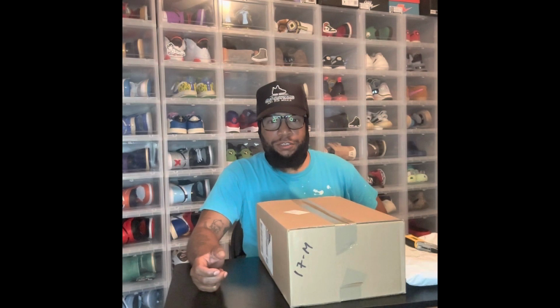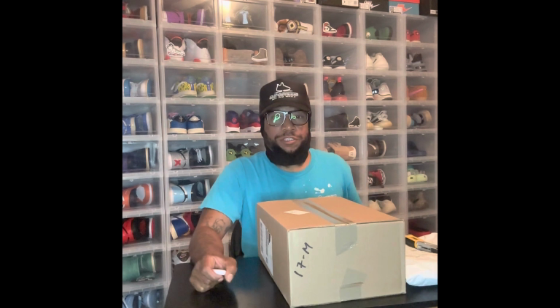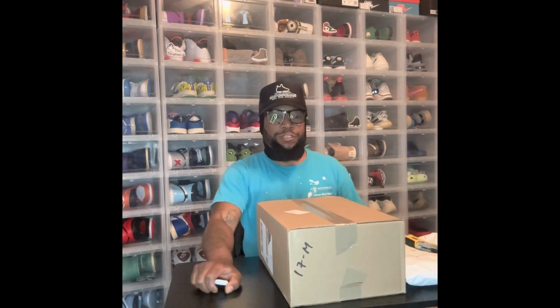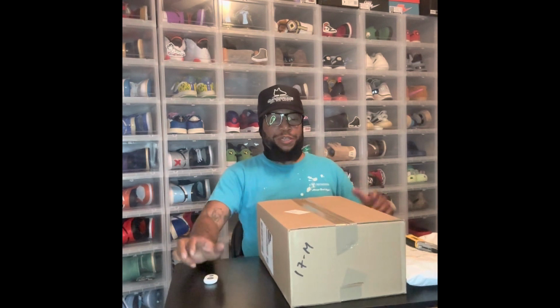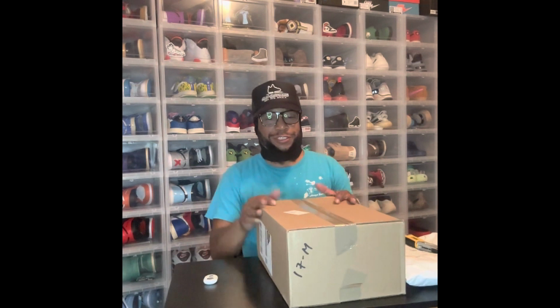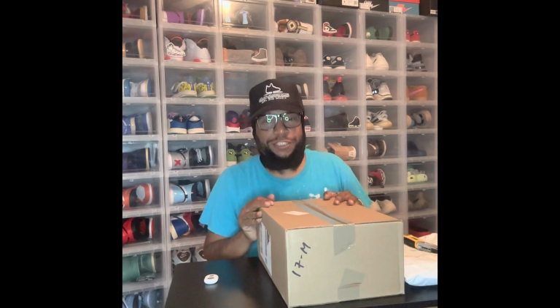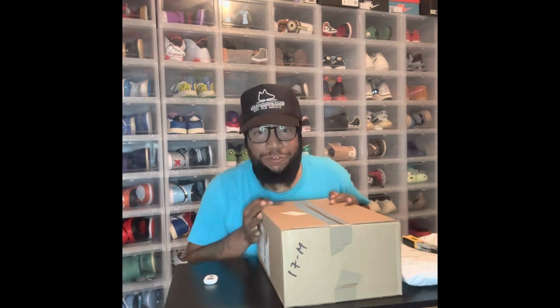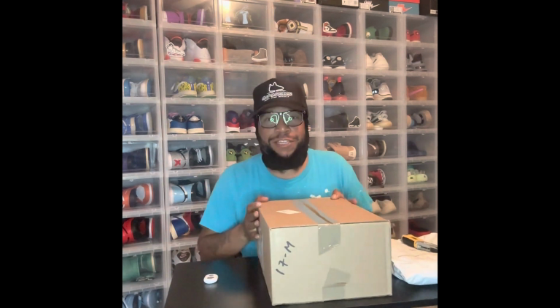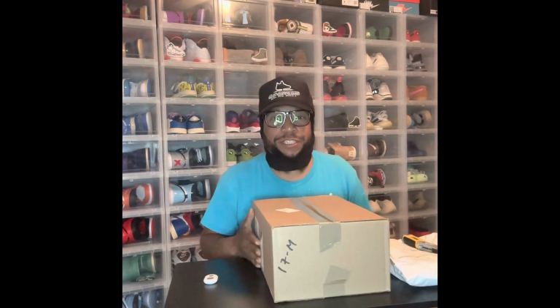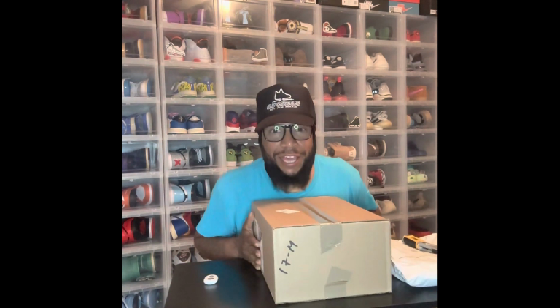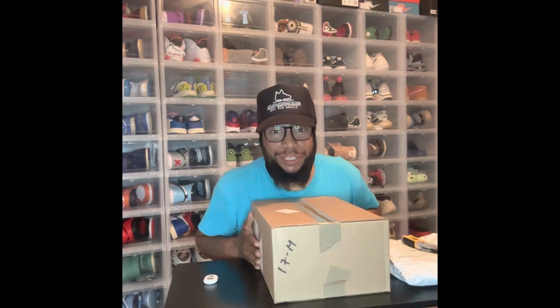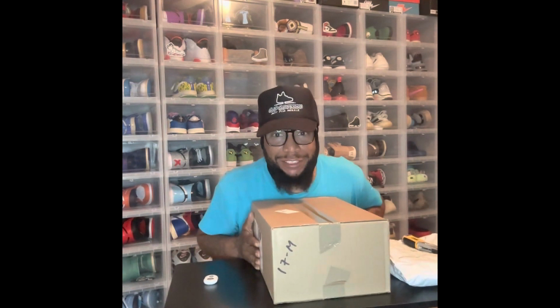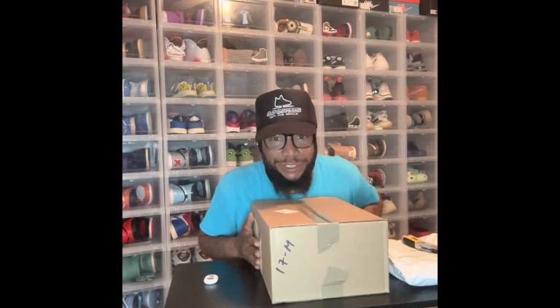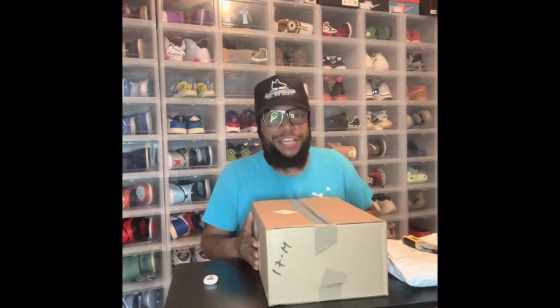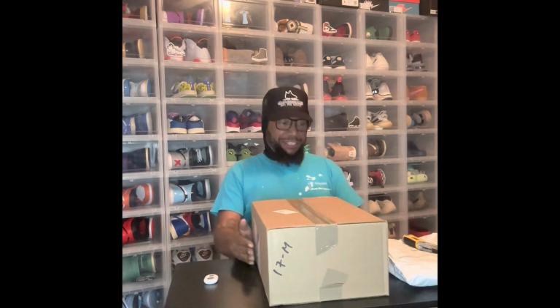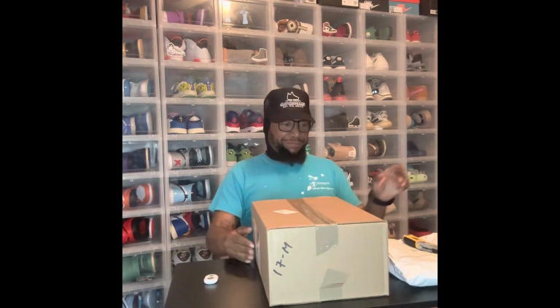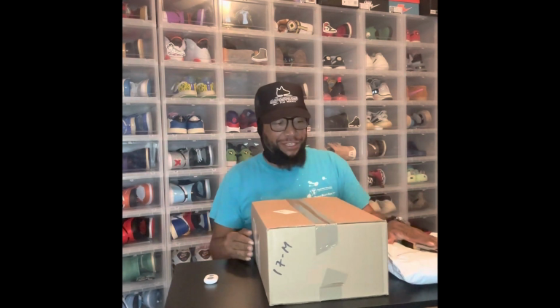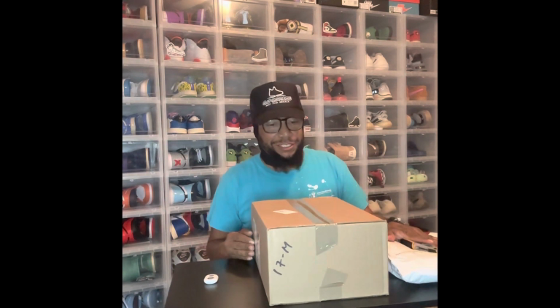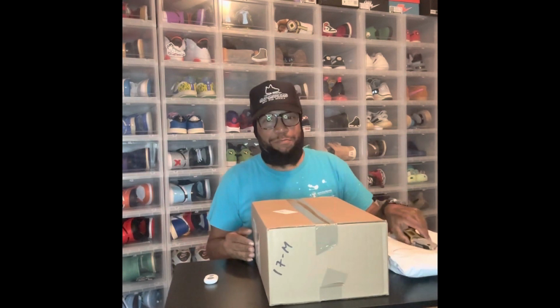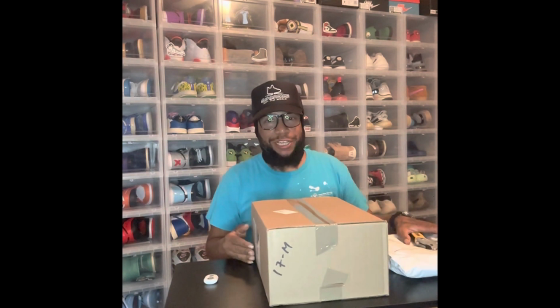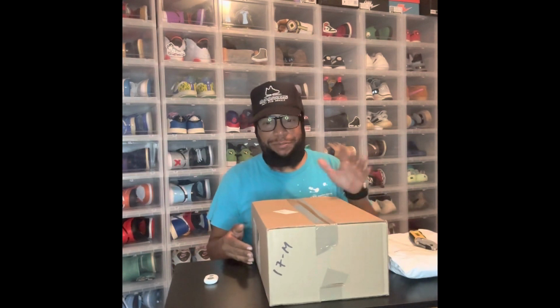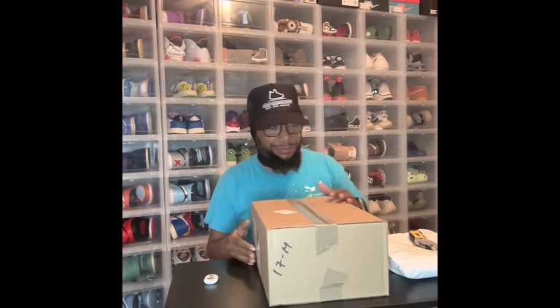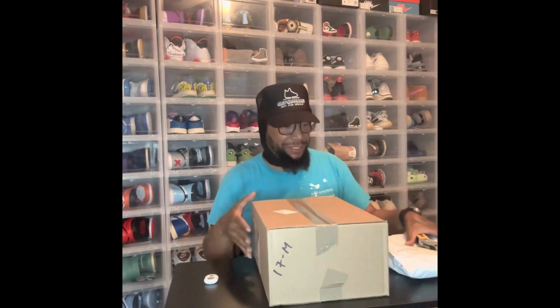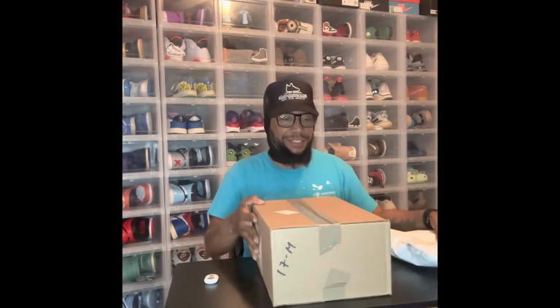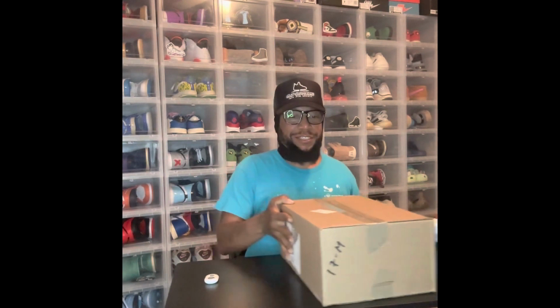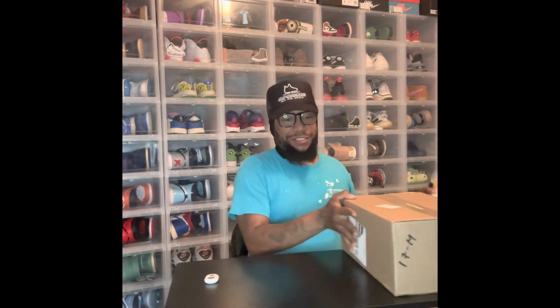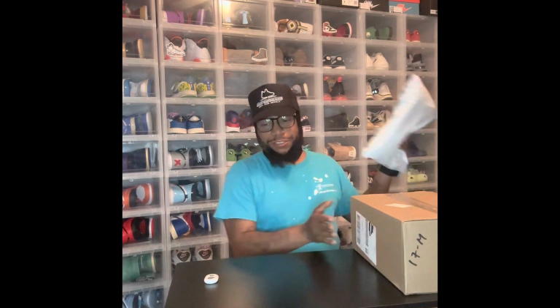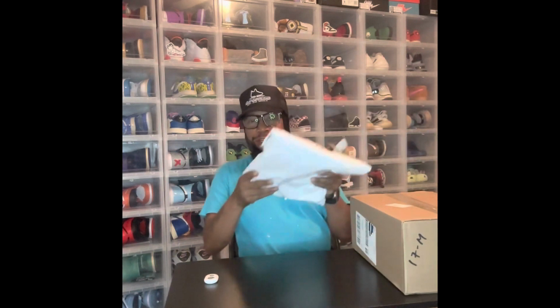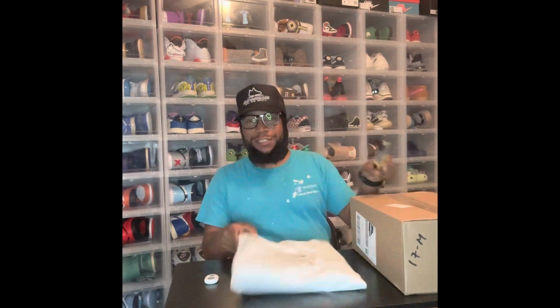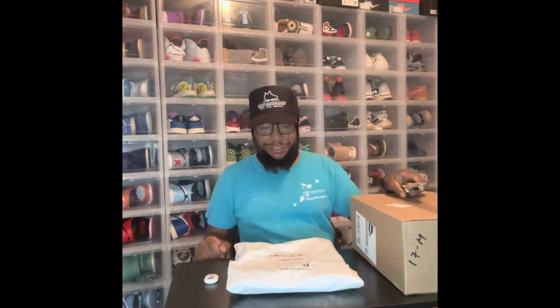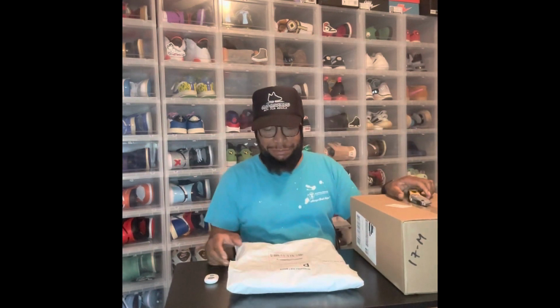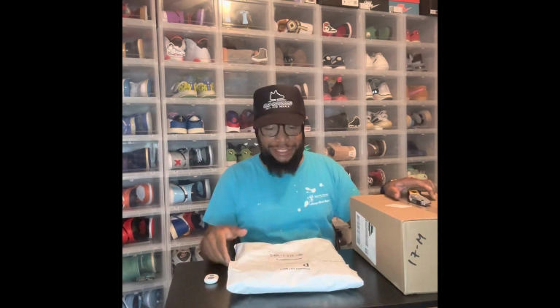What's going on people, I hope everybody's having a happy and blessed Tuesday. It's mail time — time to unbox some packages.